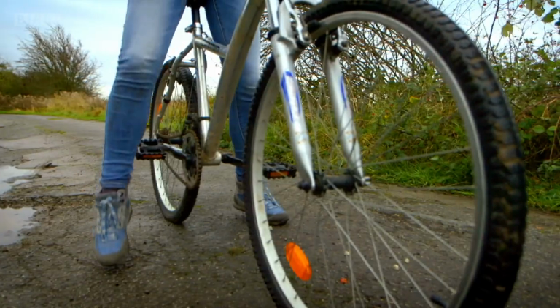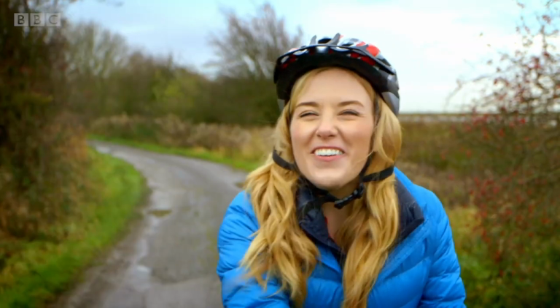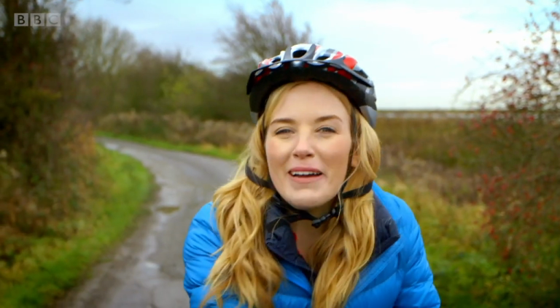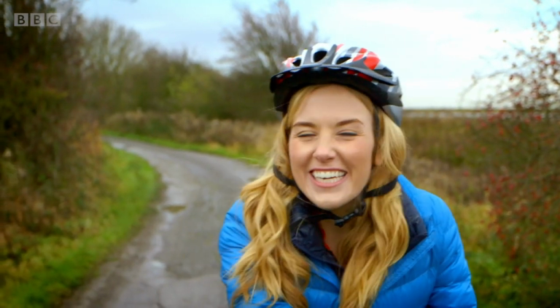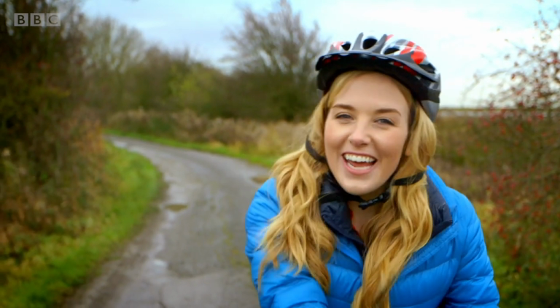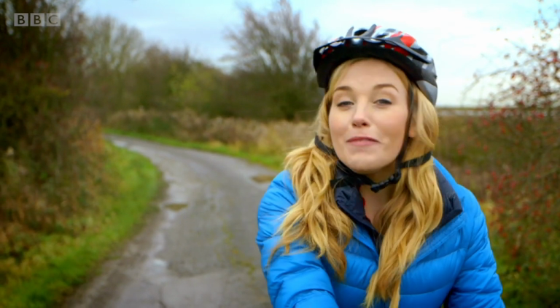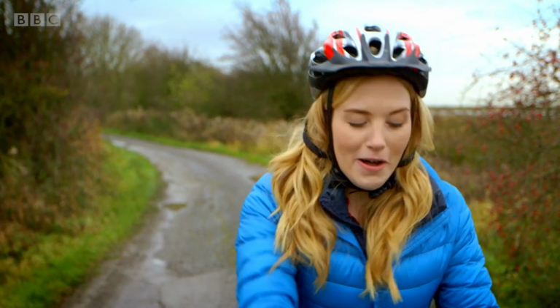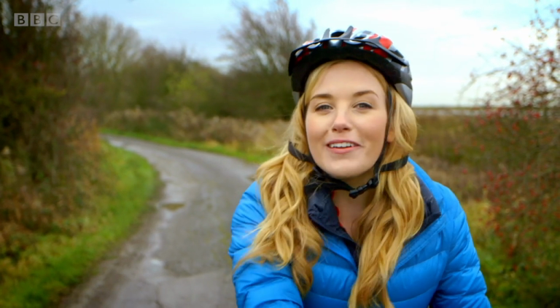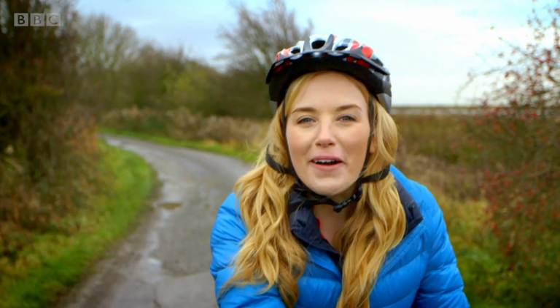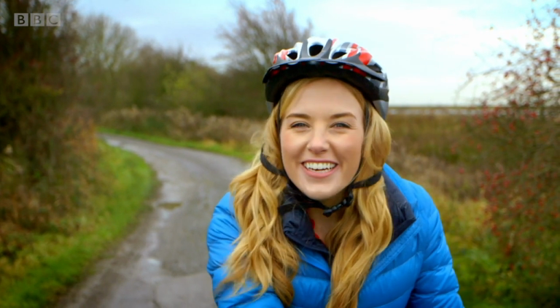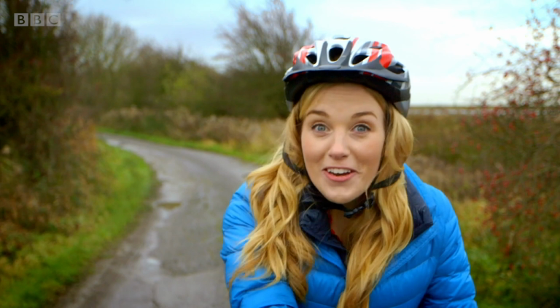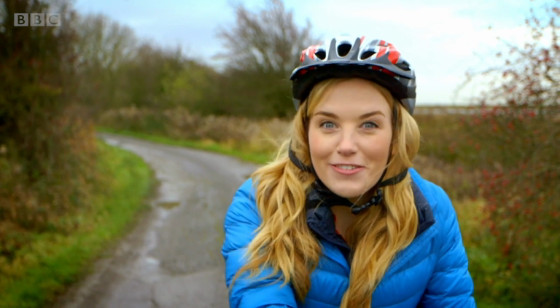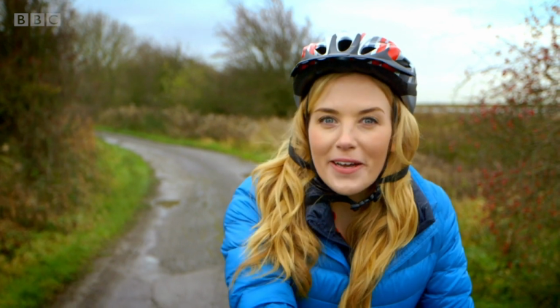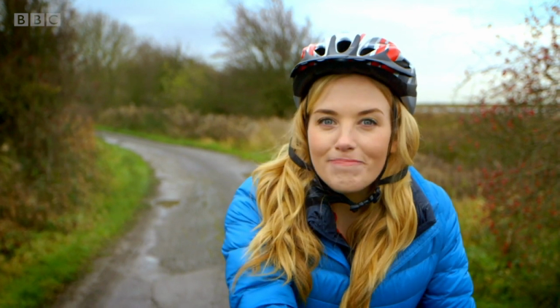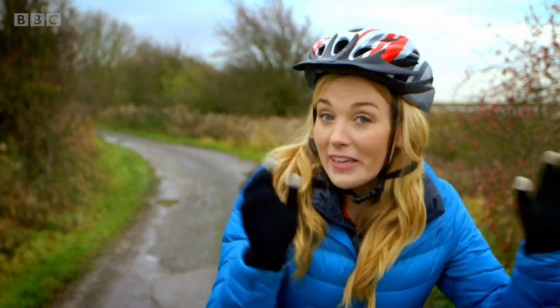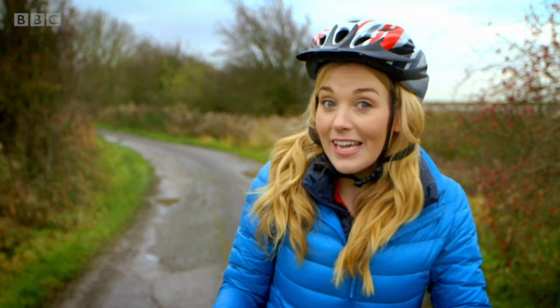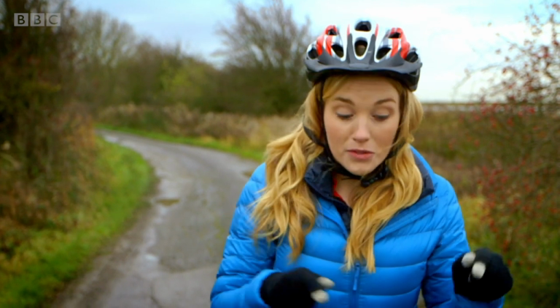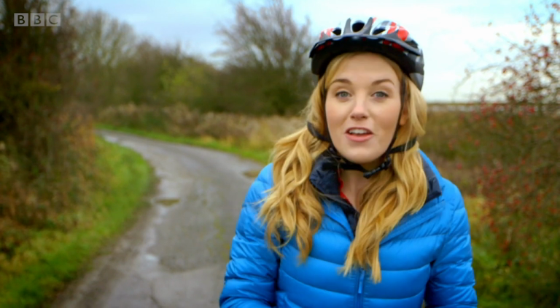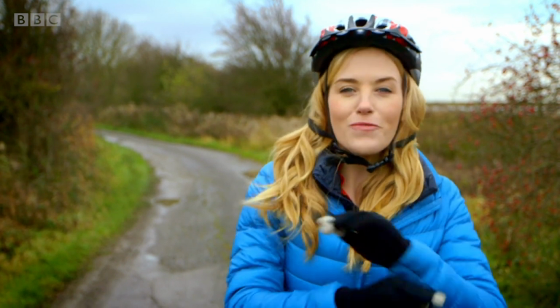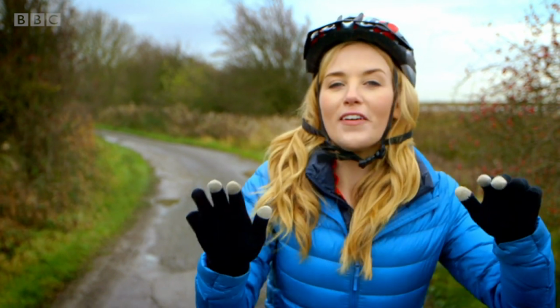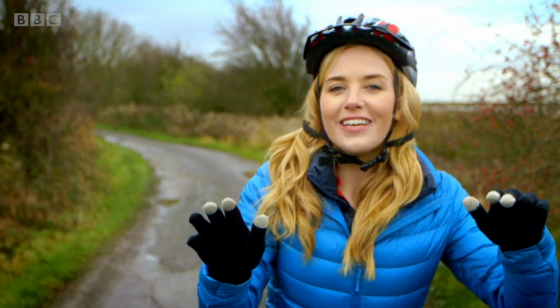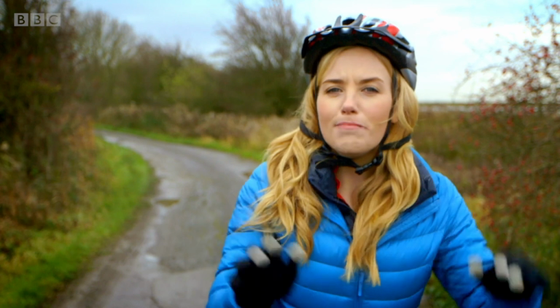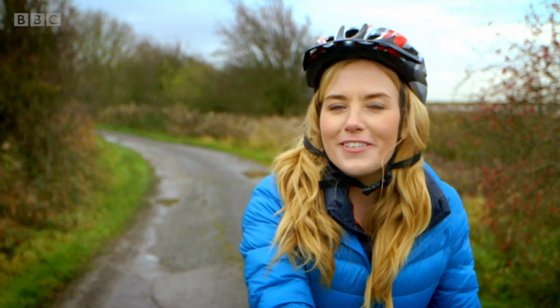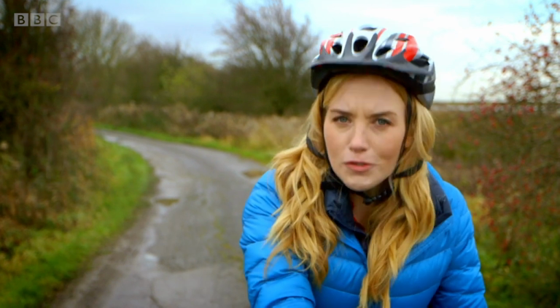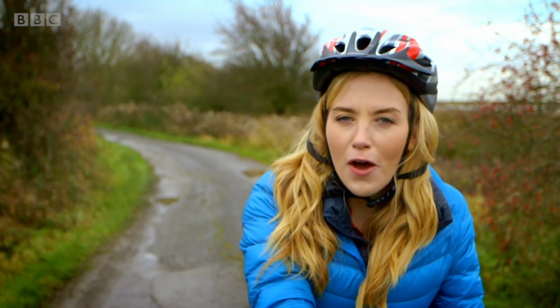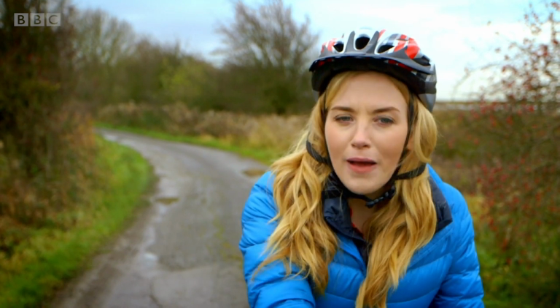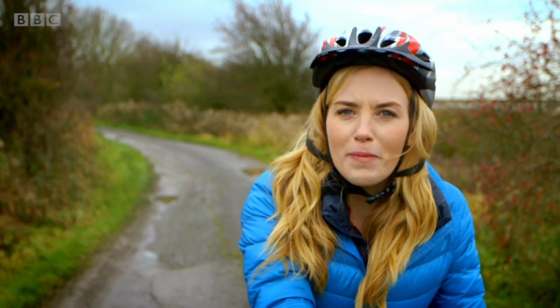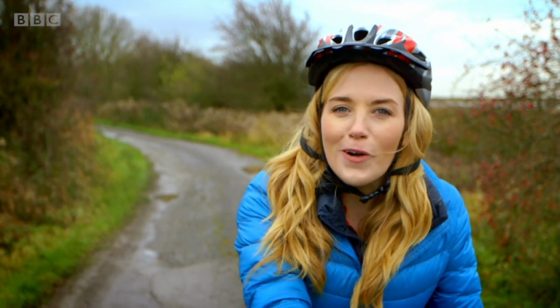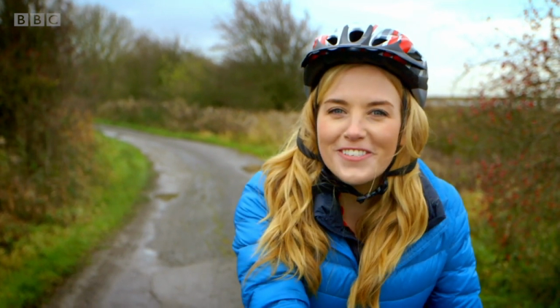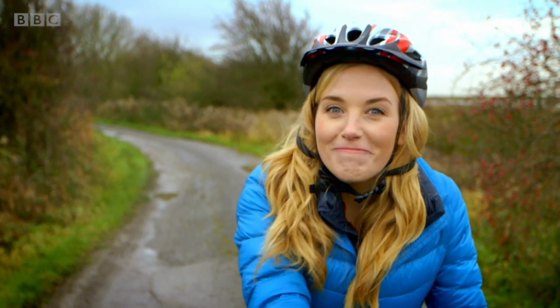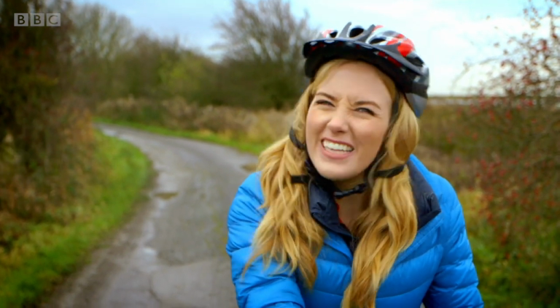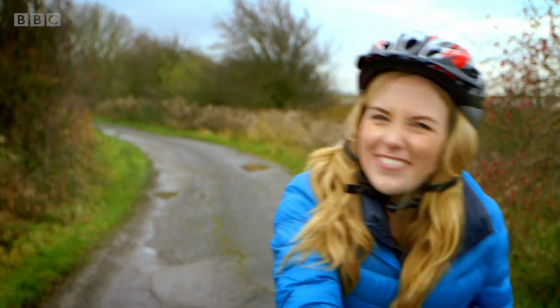Hello, I'm Maddy and today I've come to the park to ride my bike. Have you learnt how to ride a bike? They say once you've learnt you never forget. But do you know how a bike works? Let's find out.